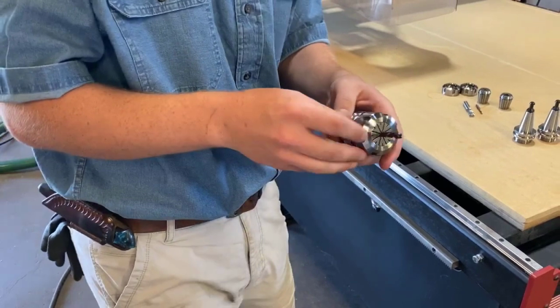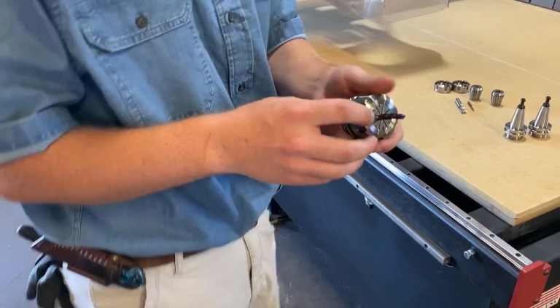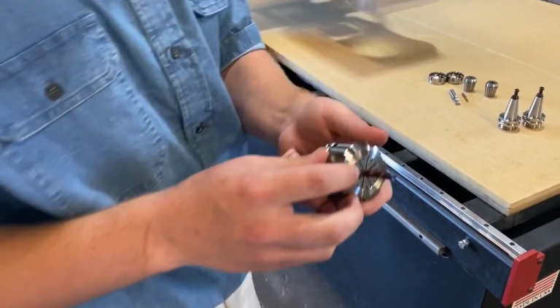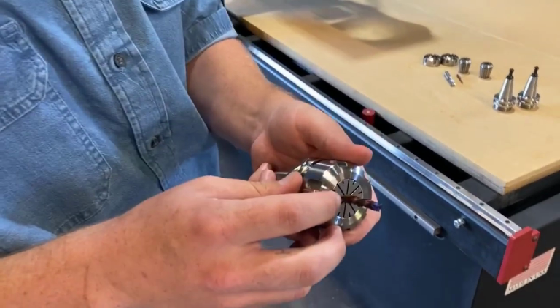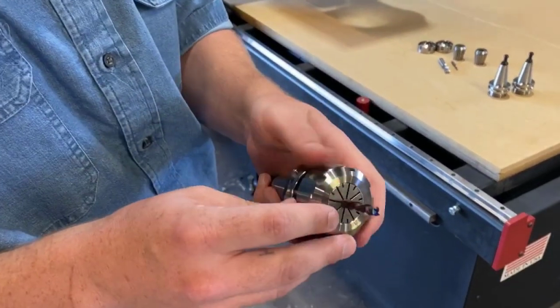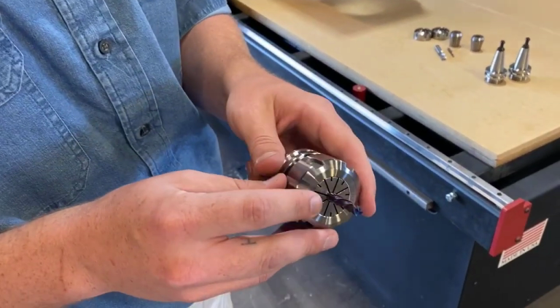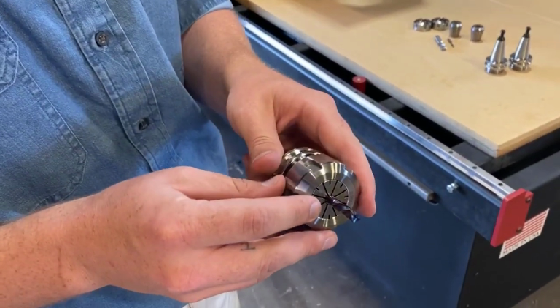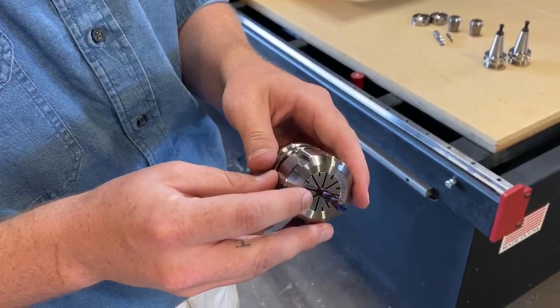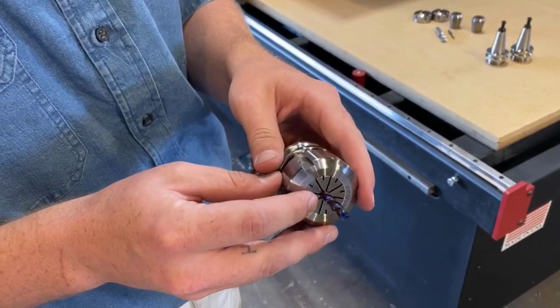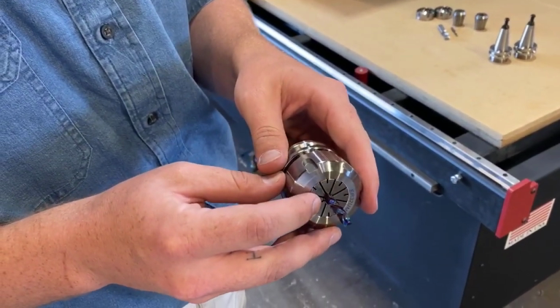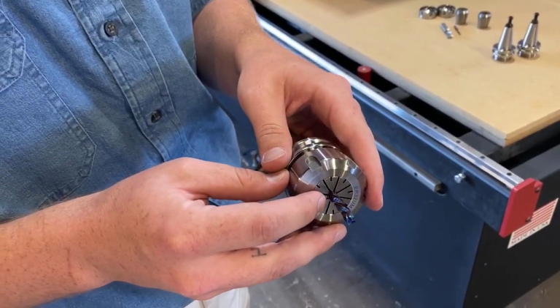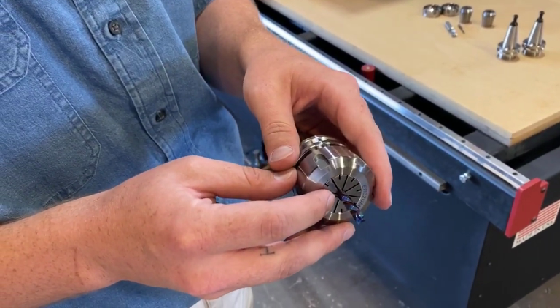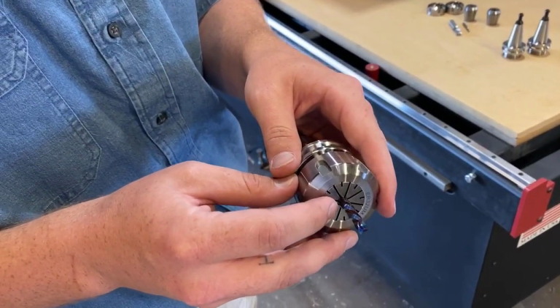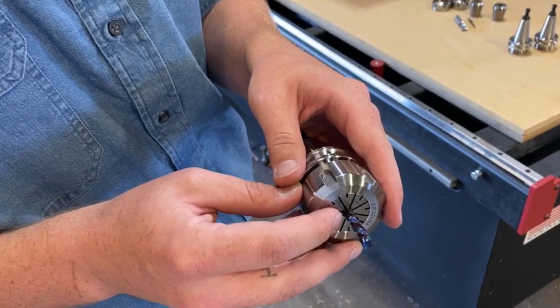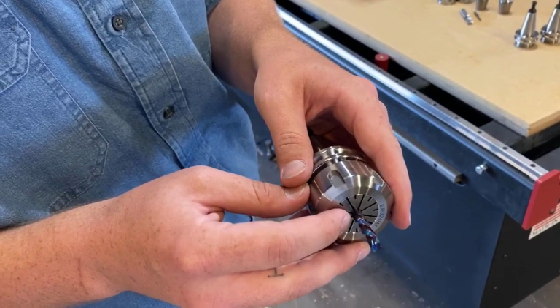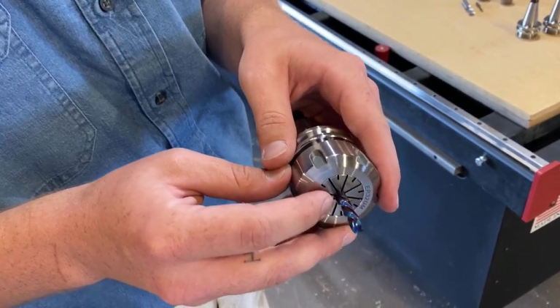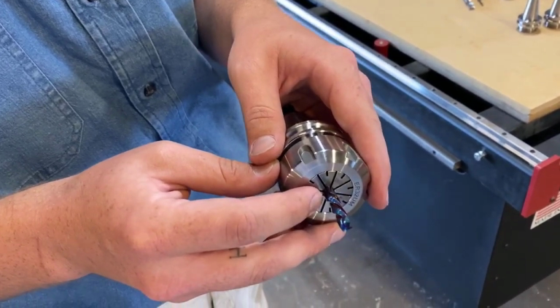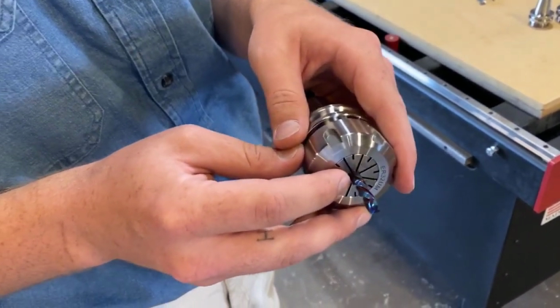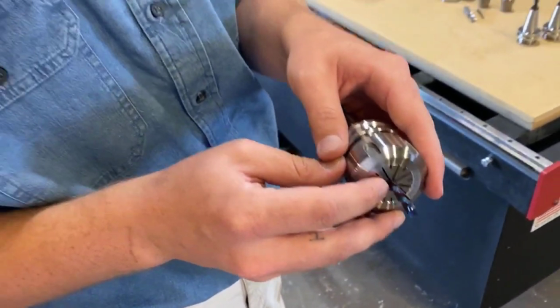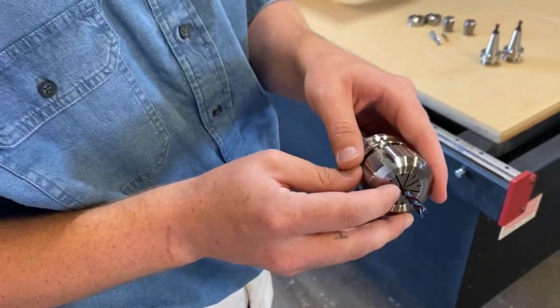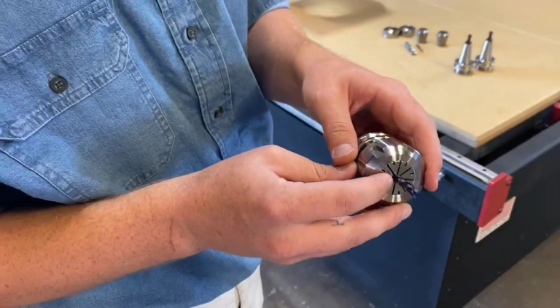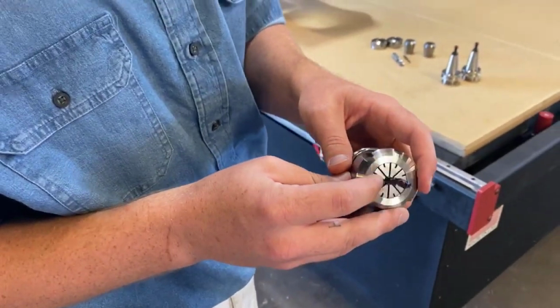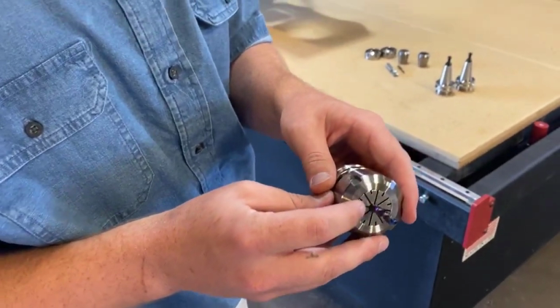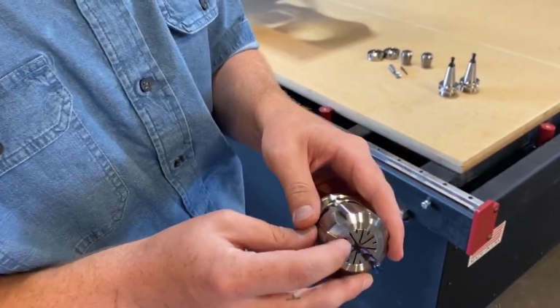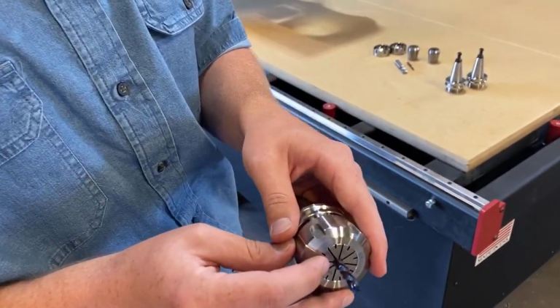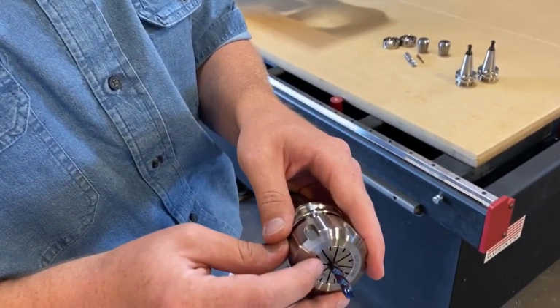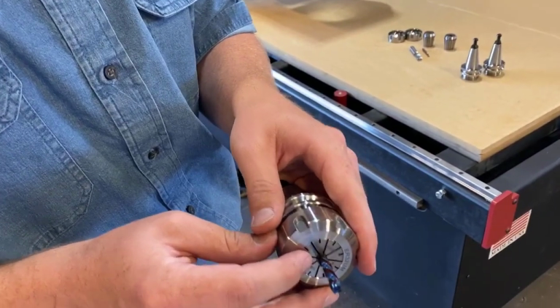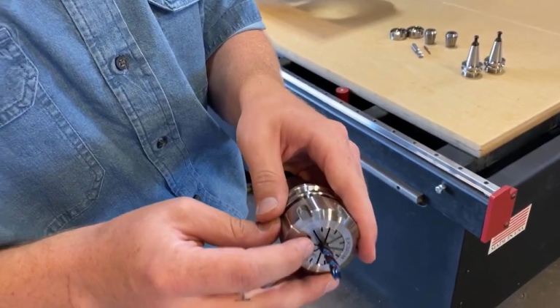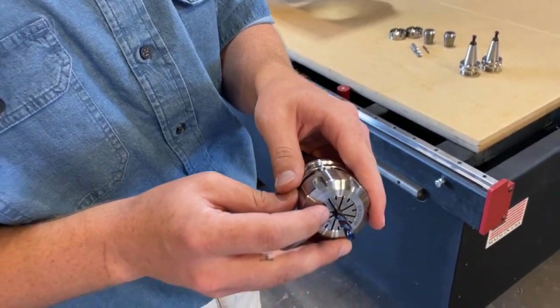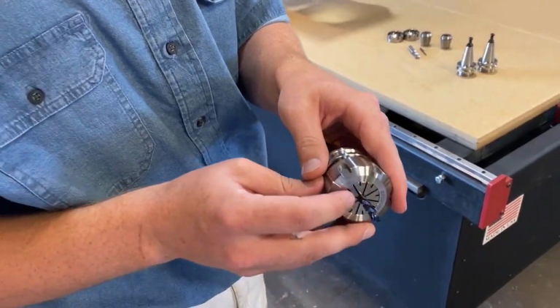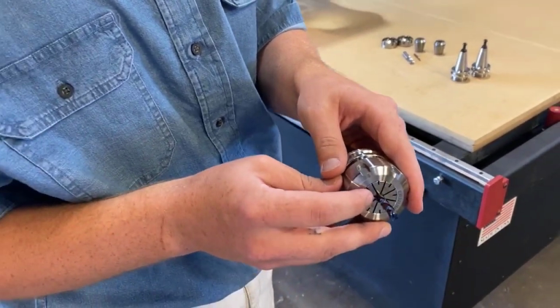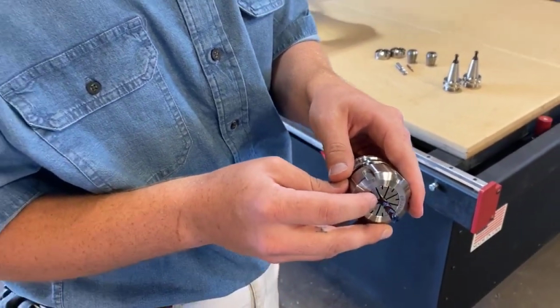Now we also, with our machines, we send one of these bits, and this is a 3-flute compression spiral quarter-inch spectra-coated bit. And the great thing about this is it'll last two and a half times longer than your typical bit.